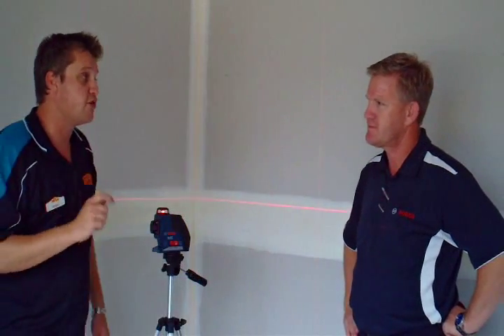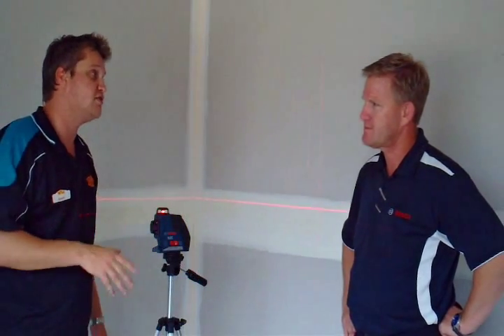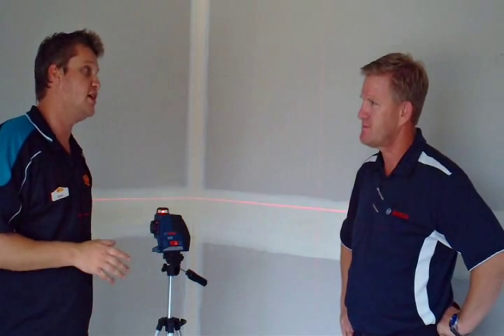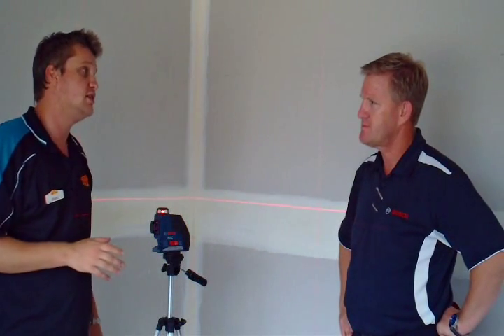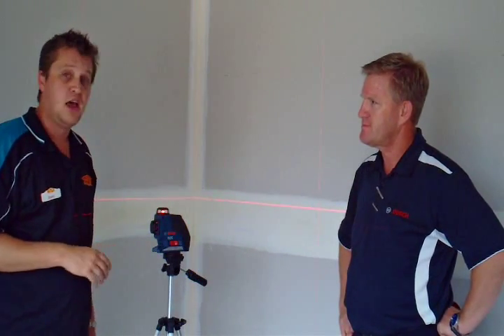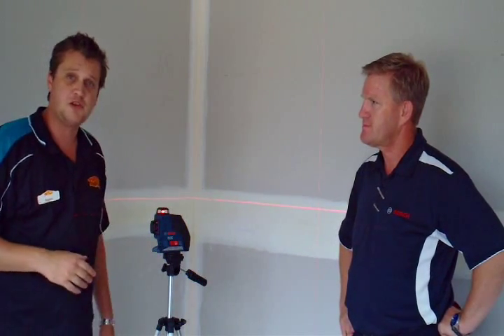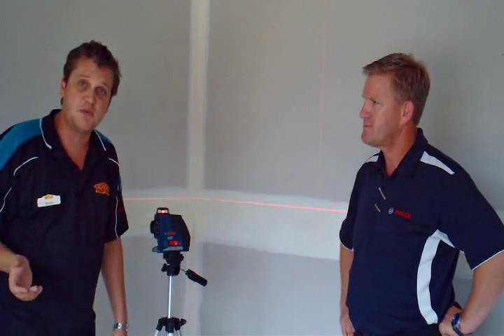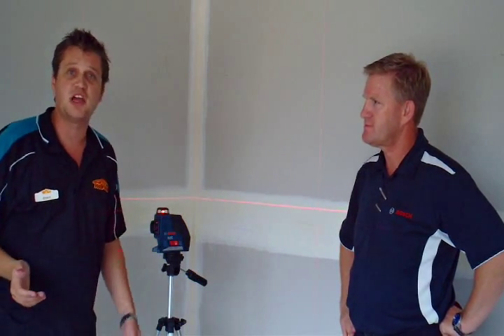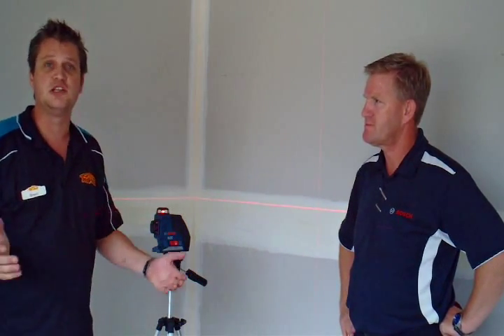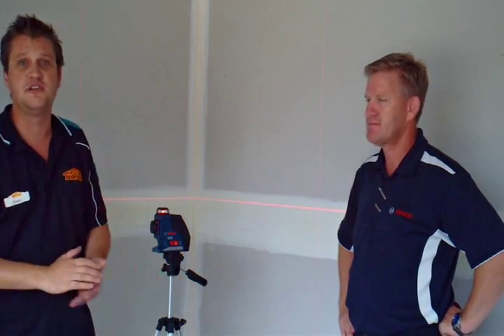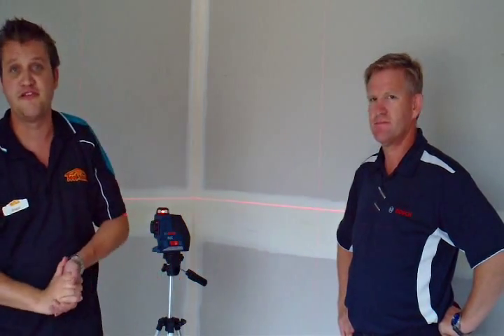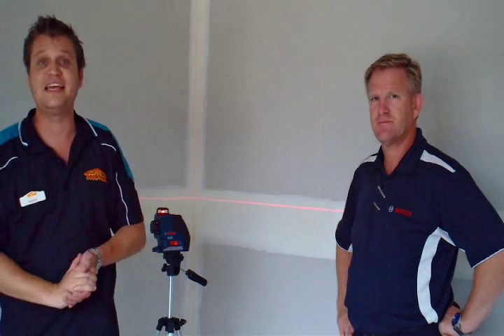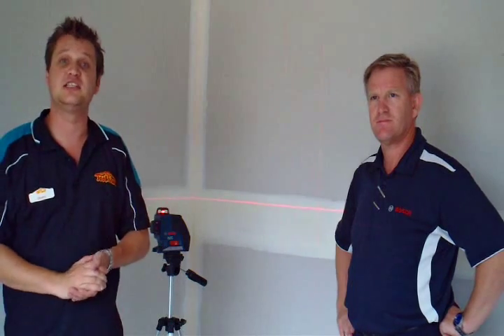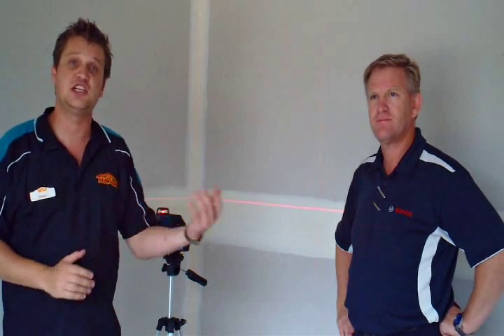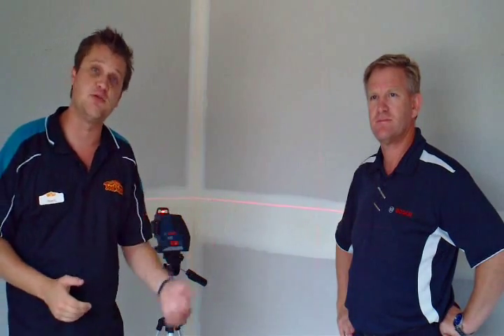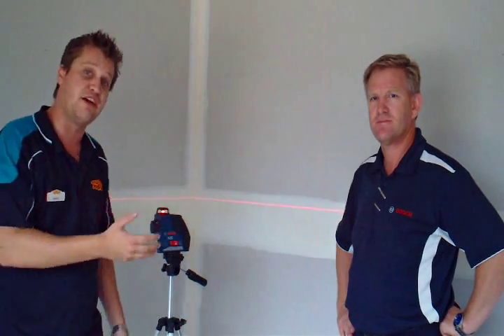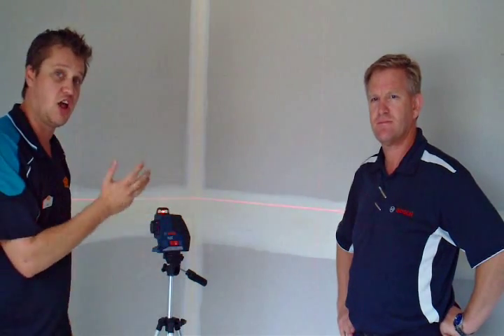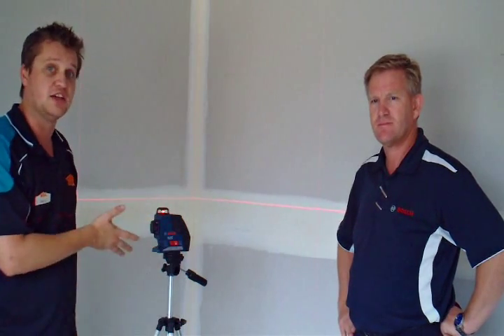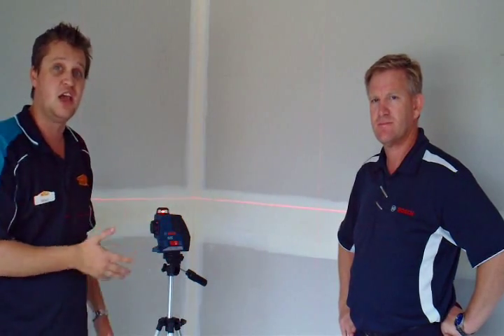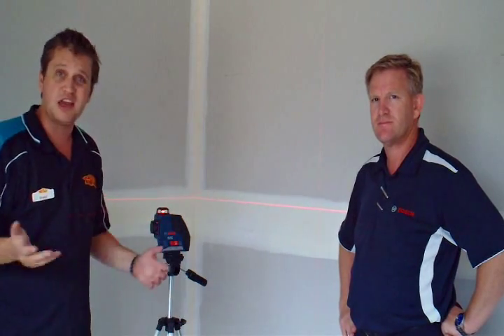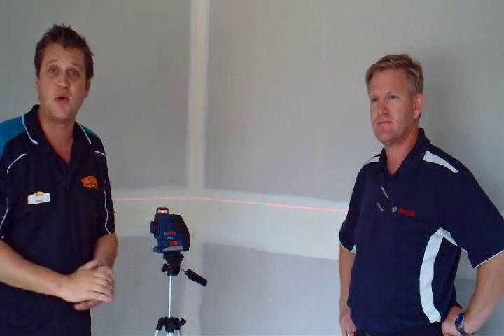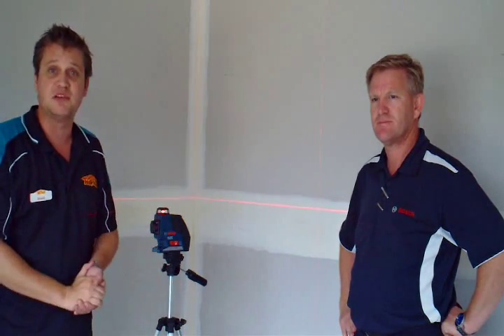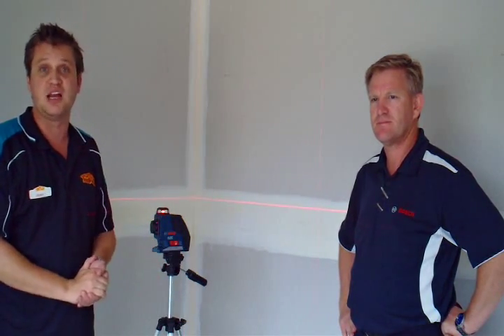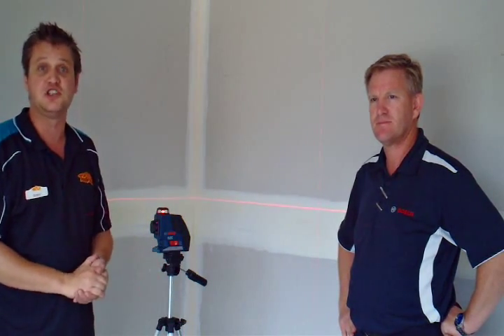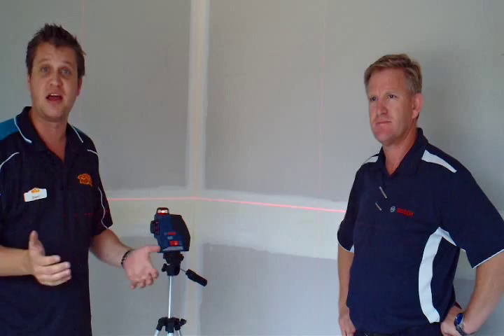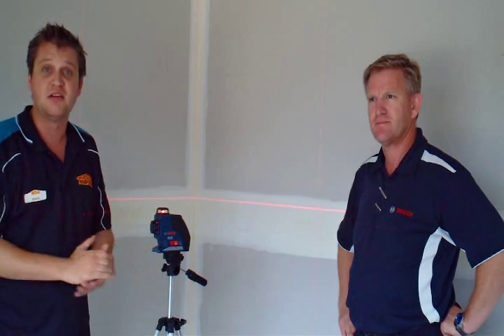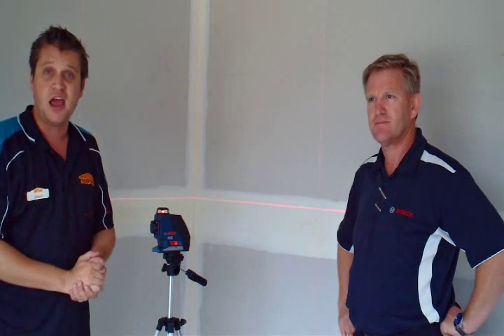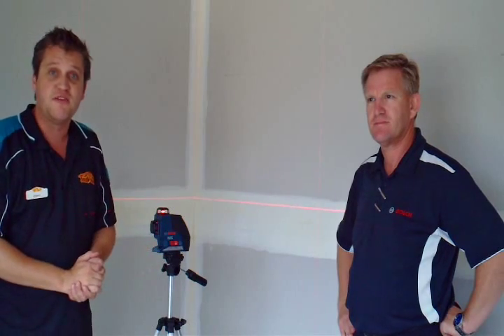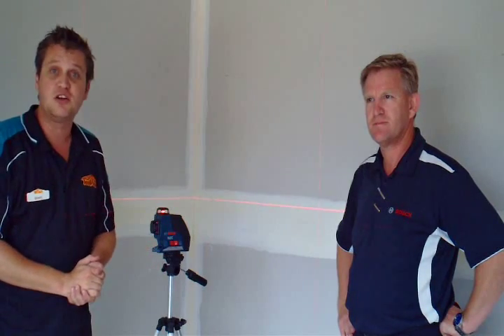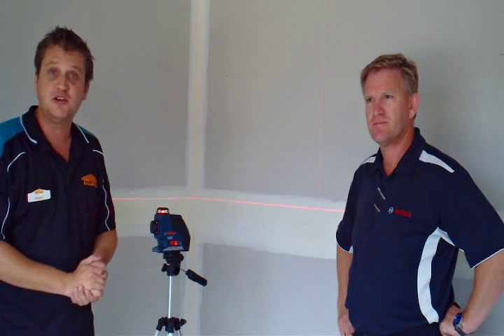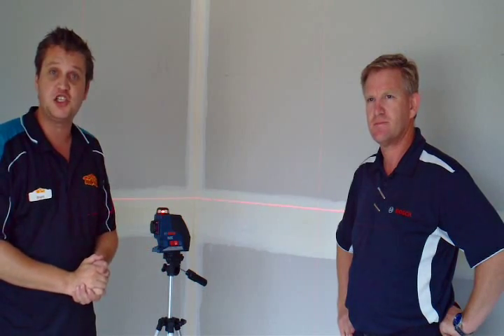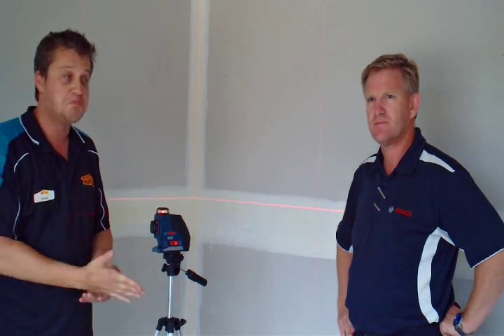Thank you very much for that, Neil. Bosch has been working with the Tool Shed for over 15 years, and as you can see with innovation like this, that is why we keep this relationship running — we've always got some new gear to show you.